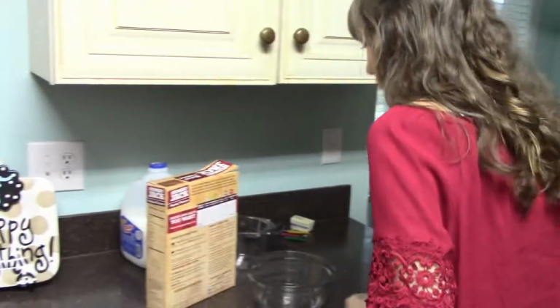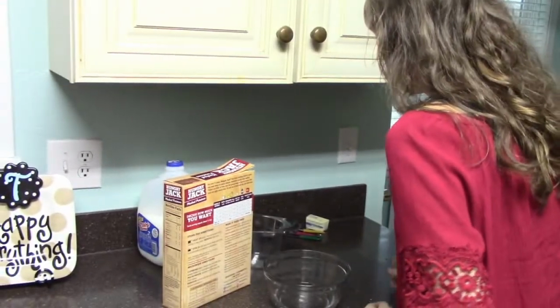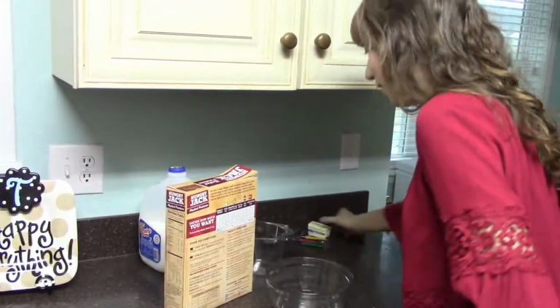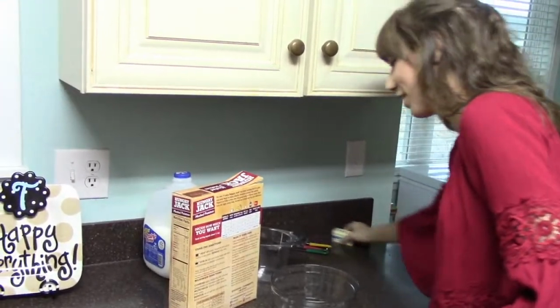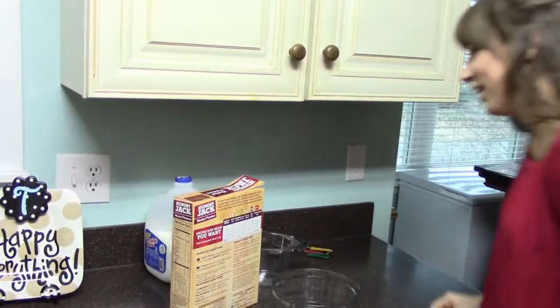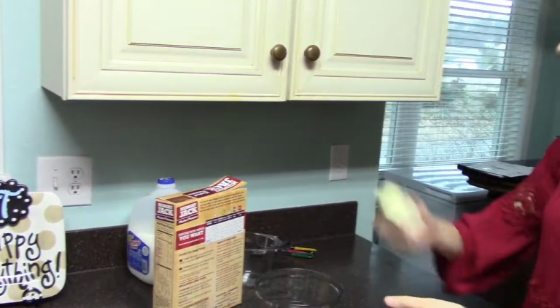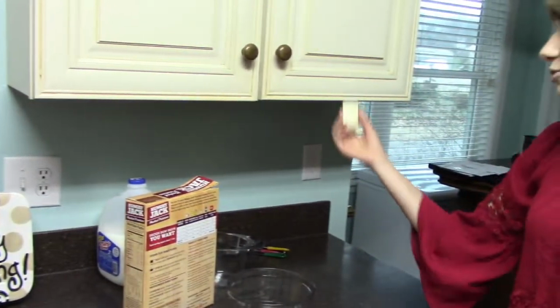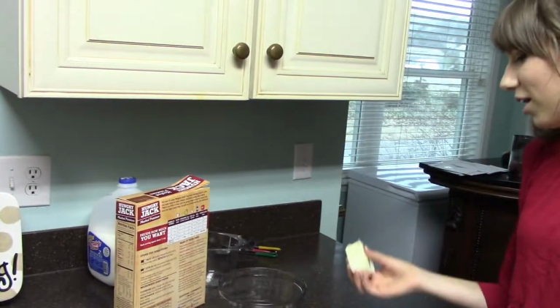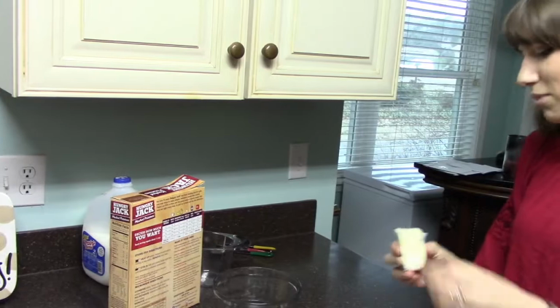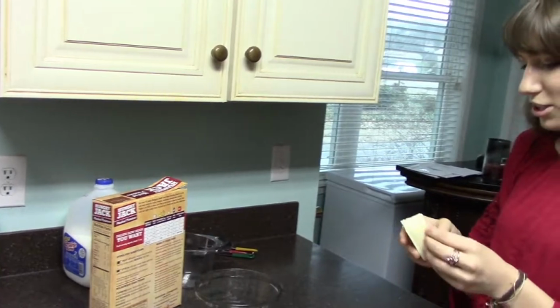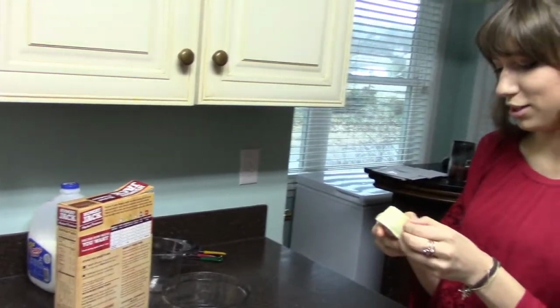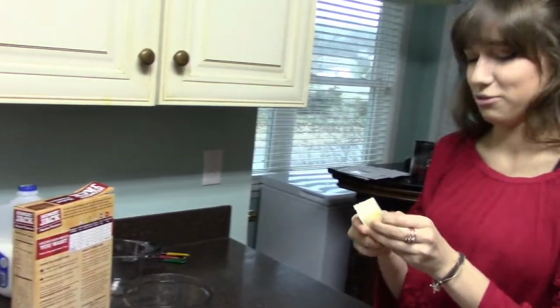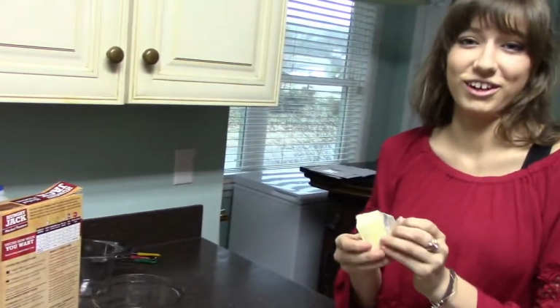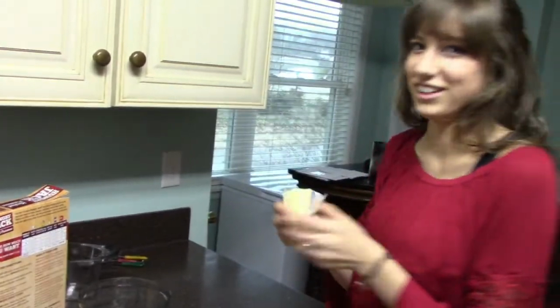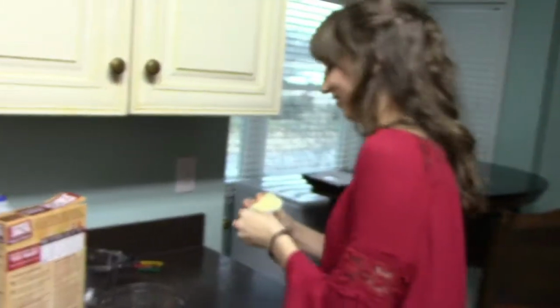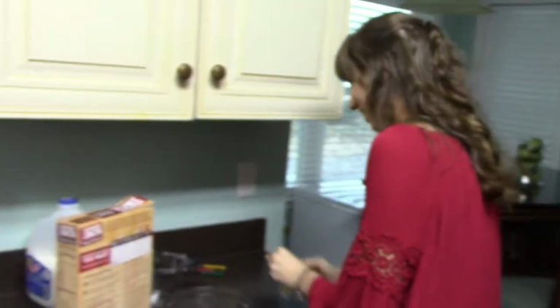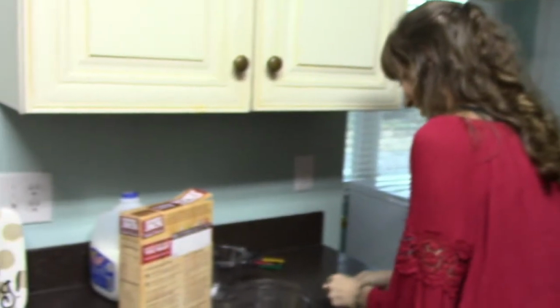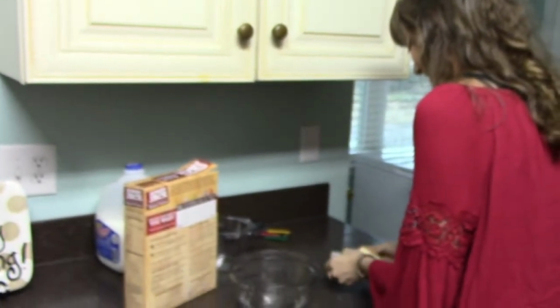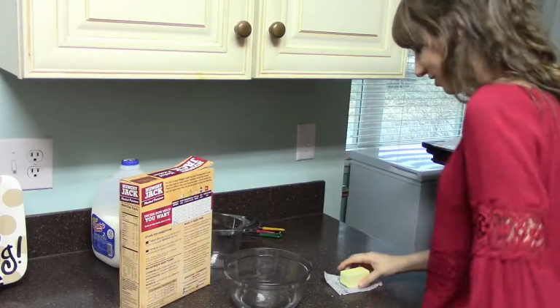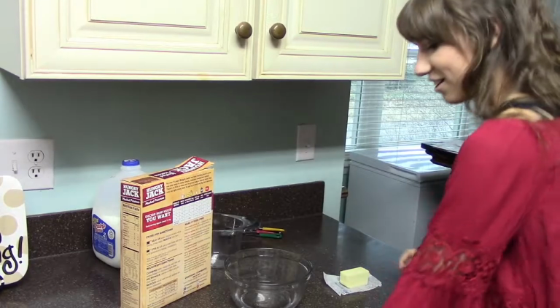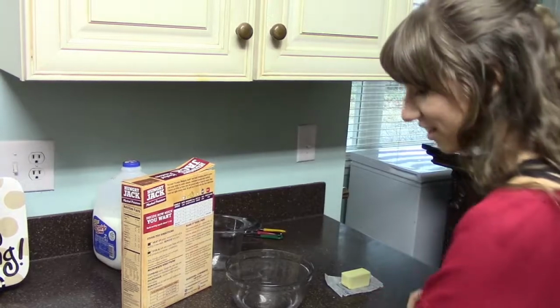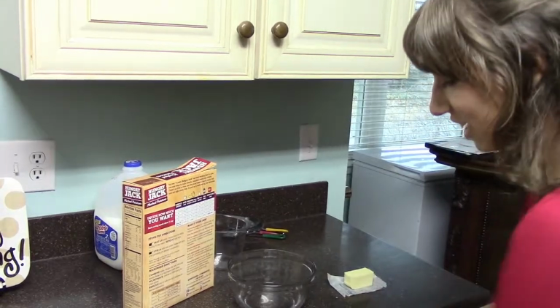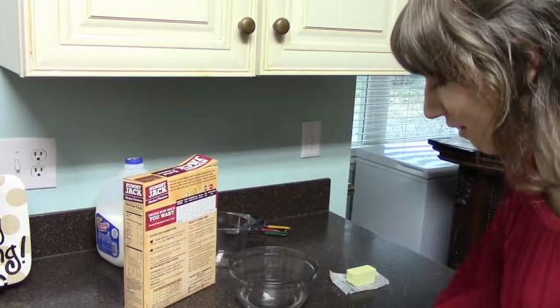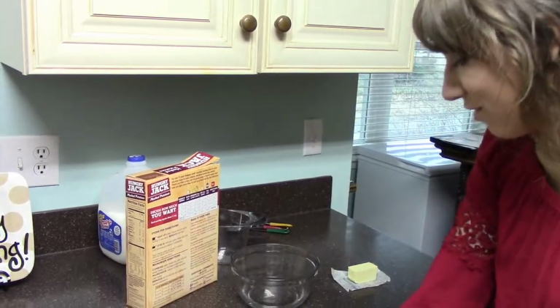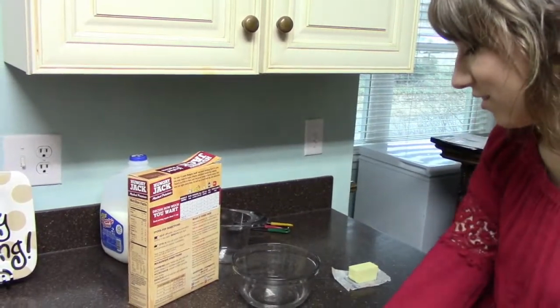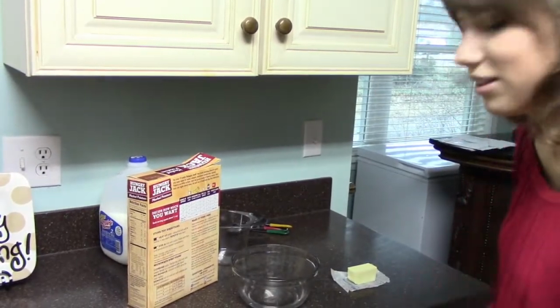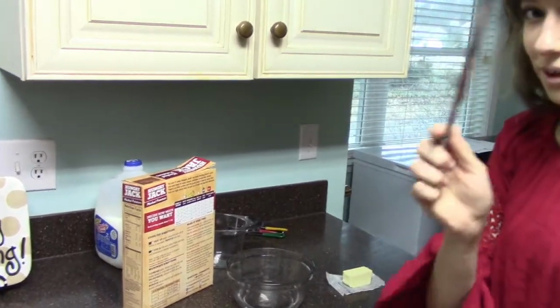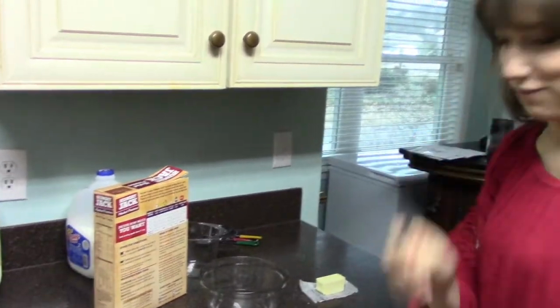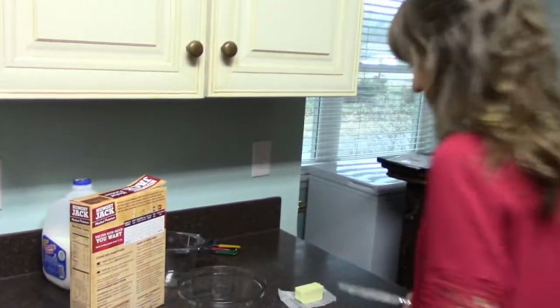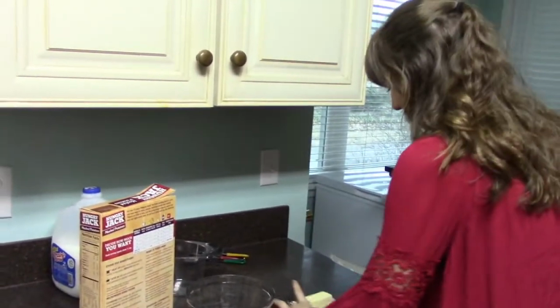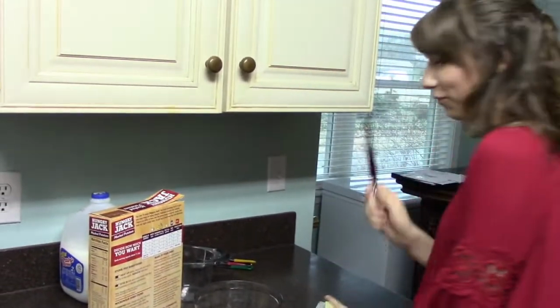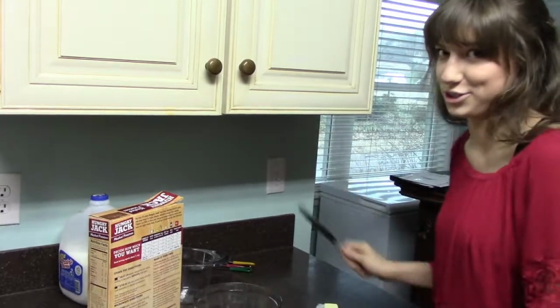We move to the butter. It says to use one, but that just means we use three, right? That's right, that's the good stuff. Take a butter knife — be careful, they're sharp.